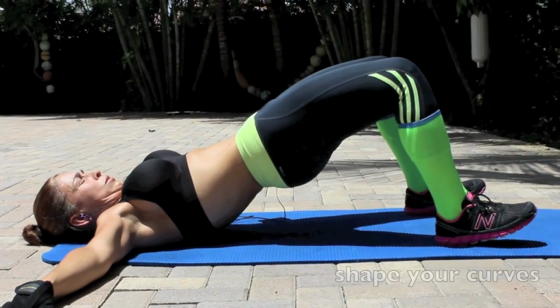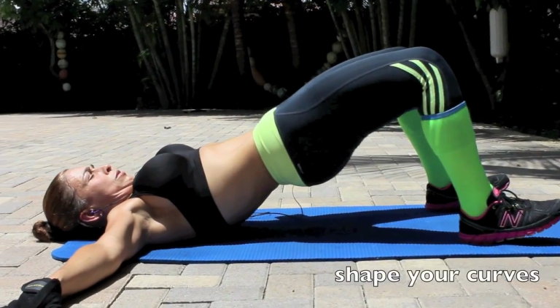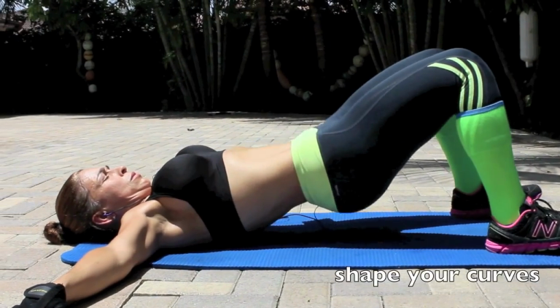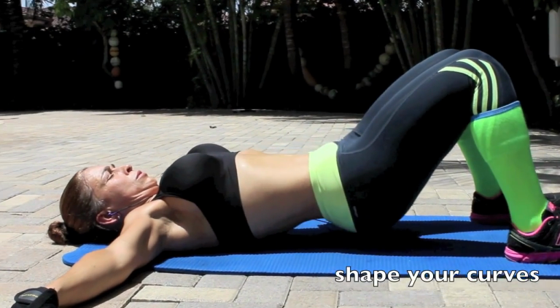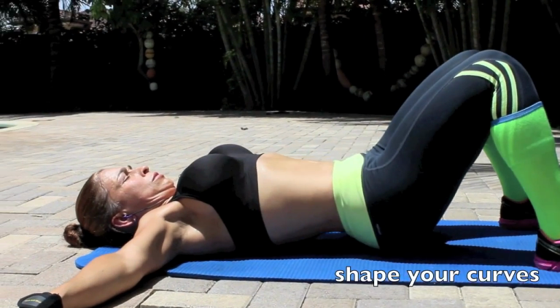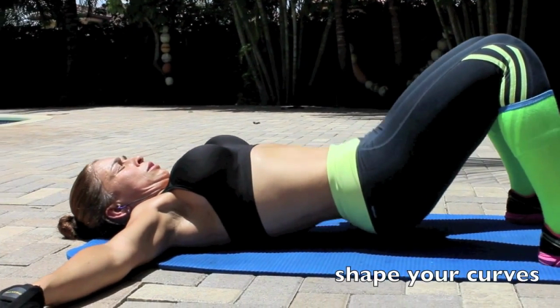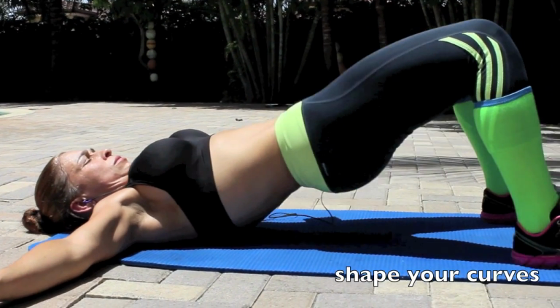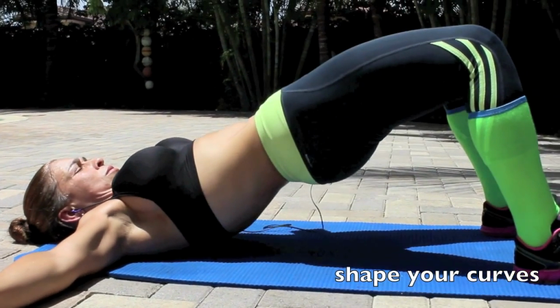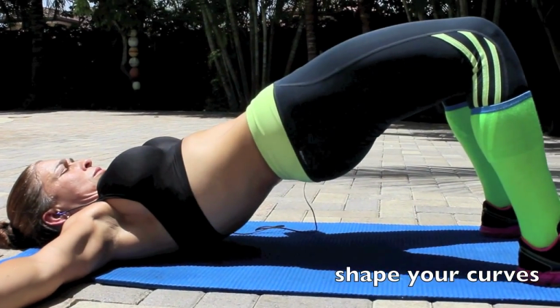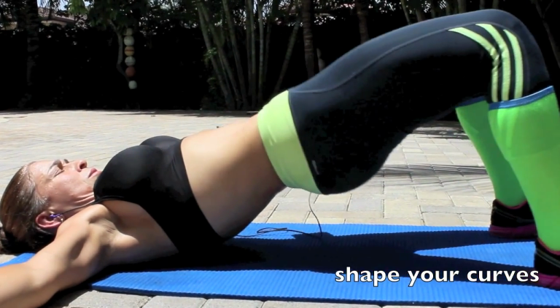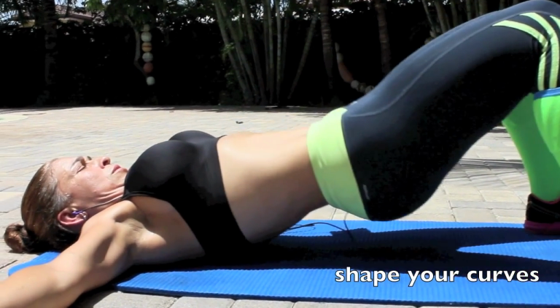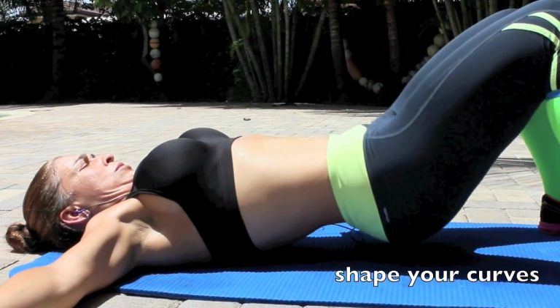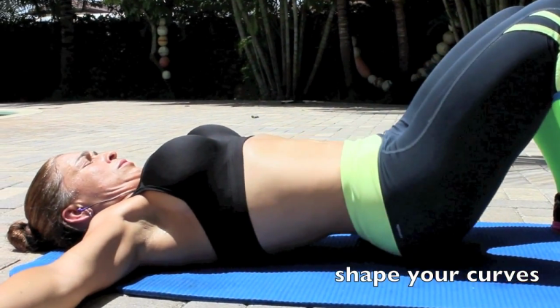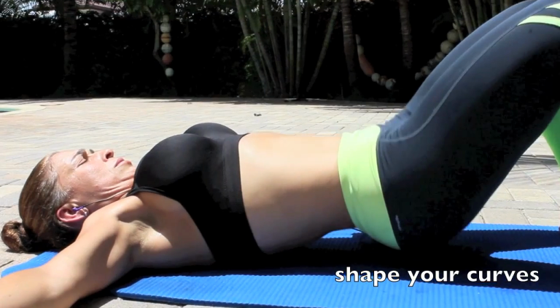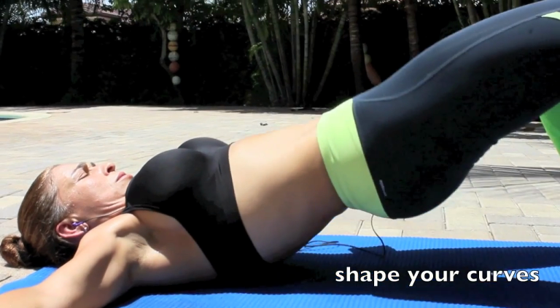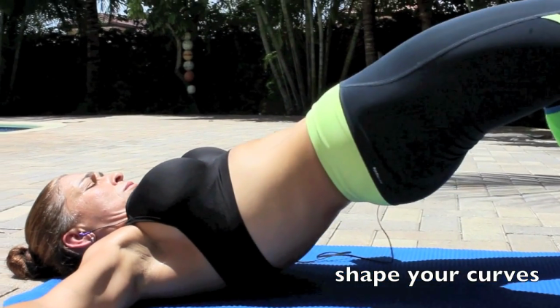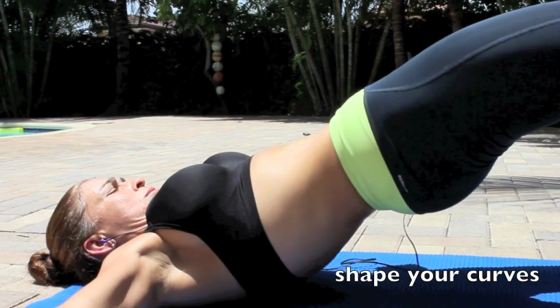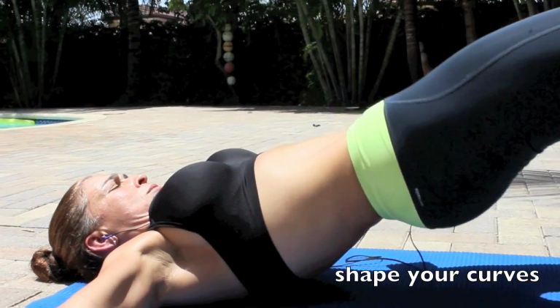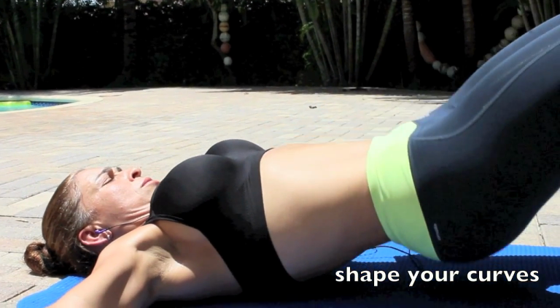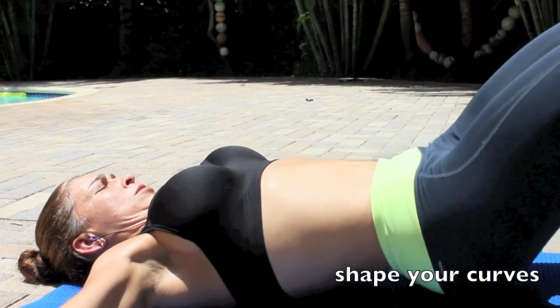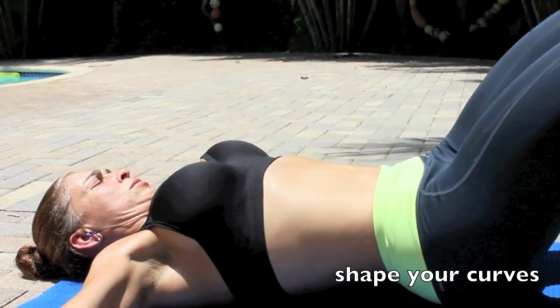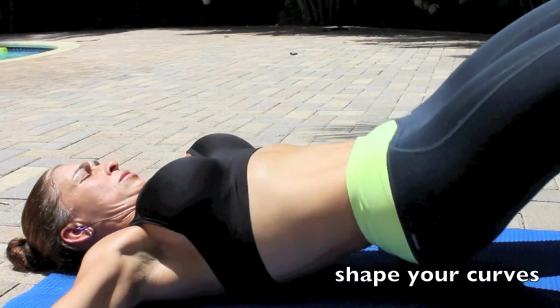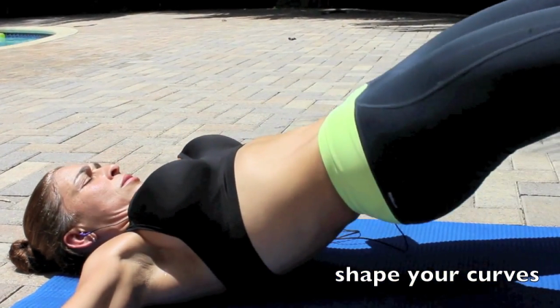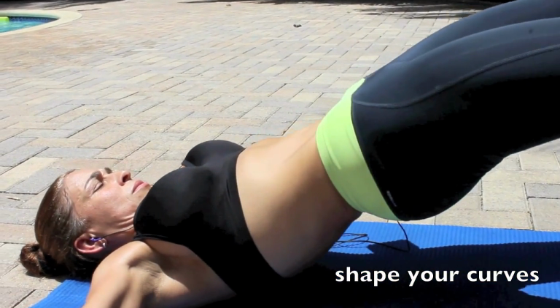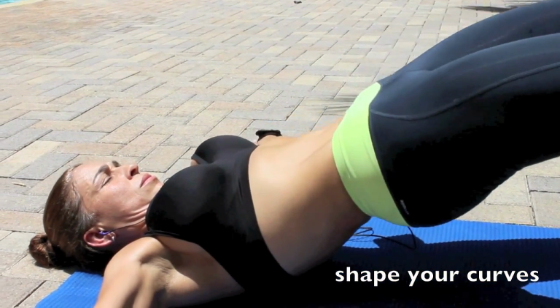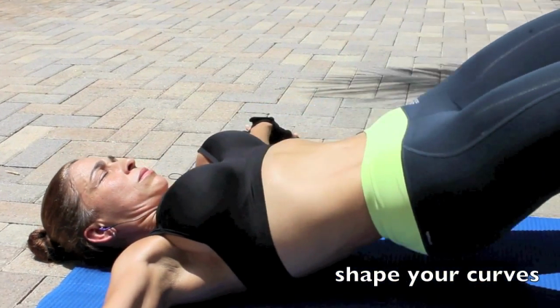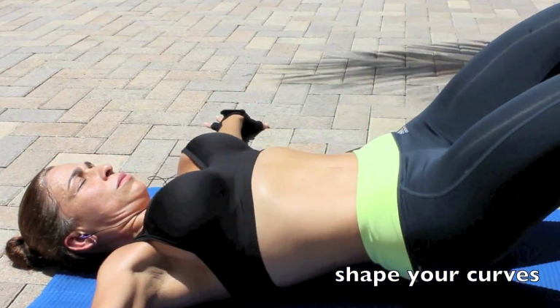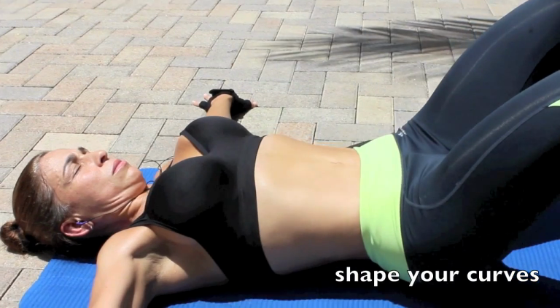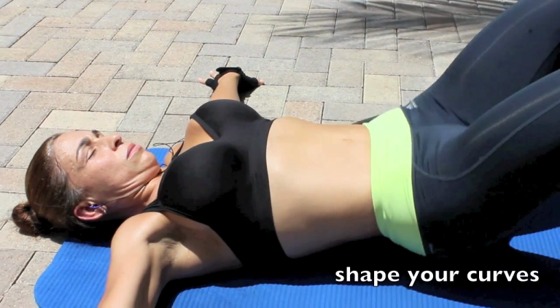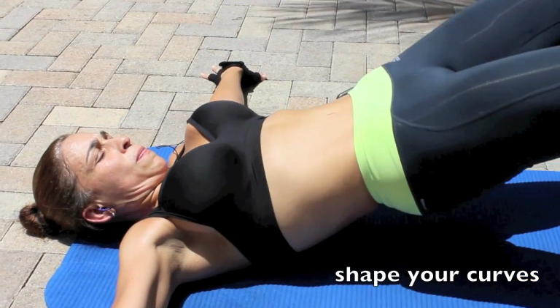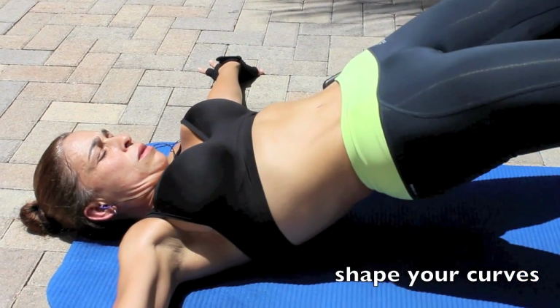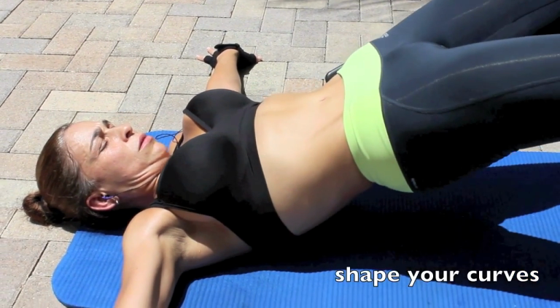Hello everyone, here is another awesome set of exercises to shape your curves. Let's give your butt and legs the shape you've always dreamed of. Always remember to warm up before starting your workout.